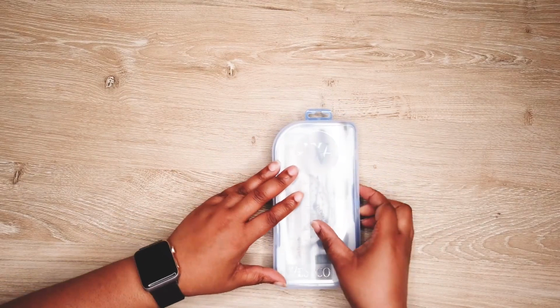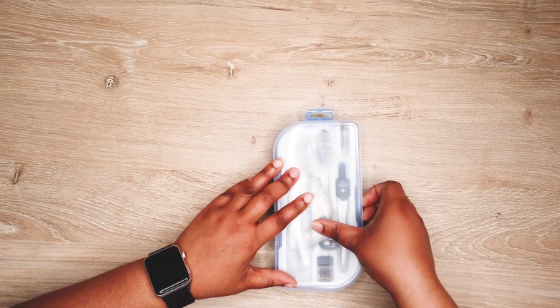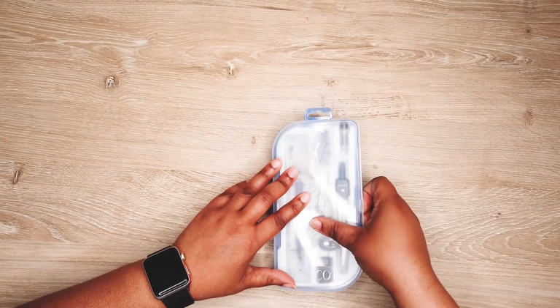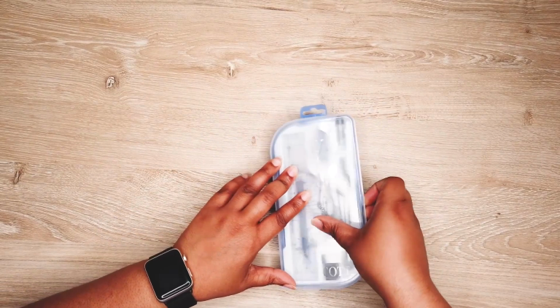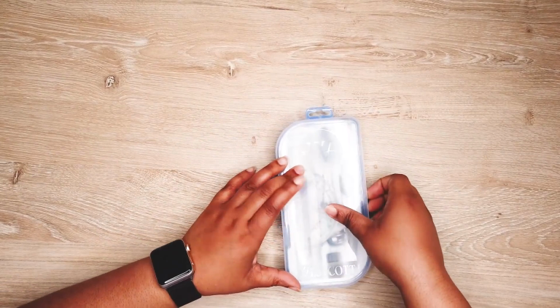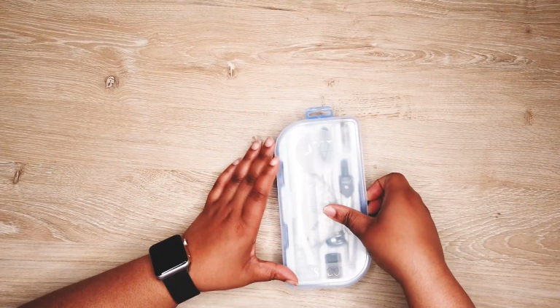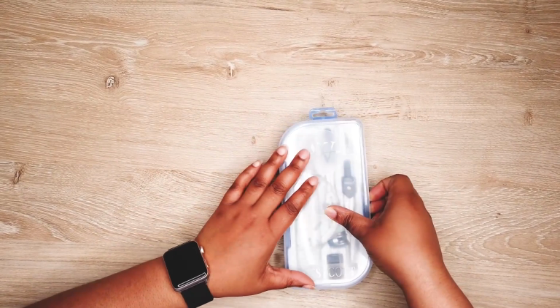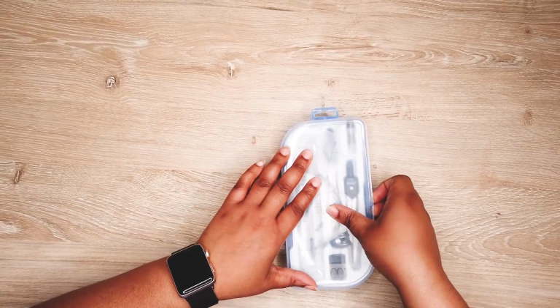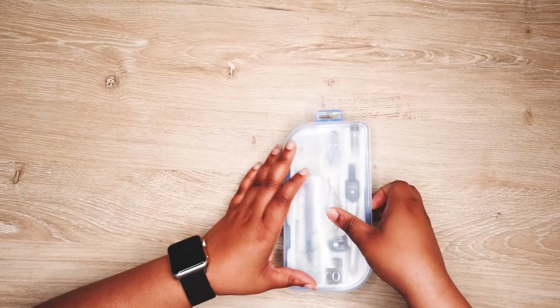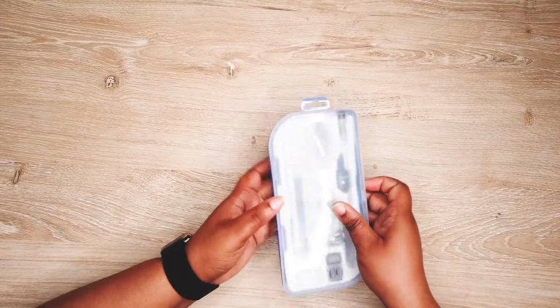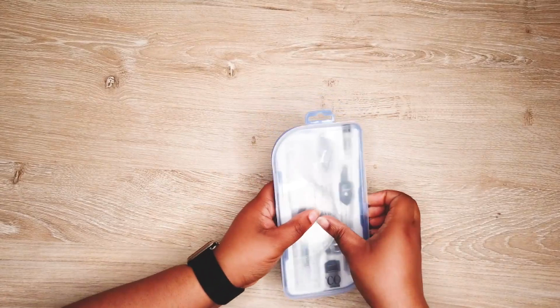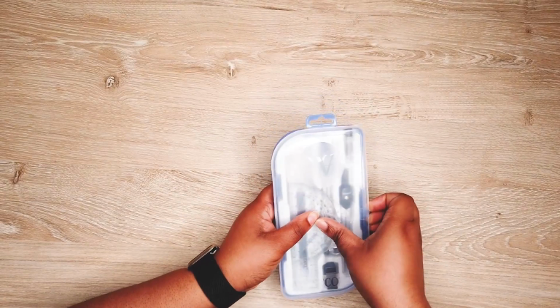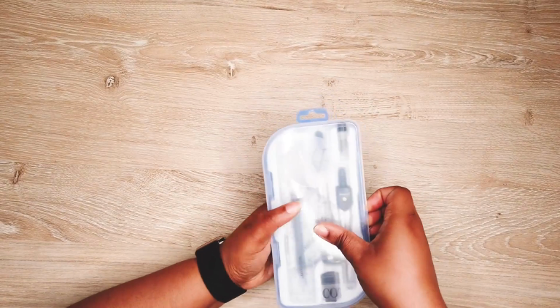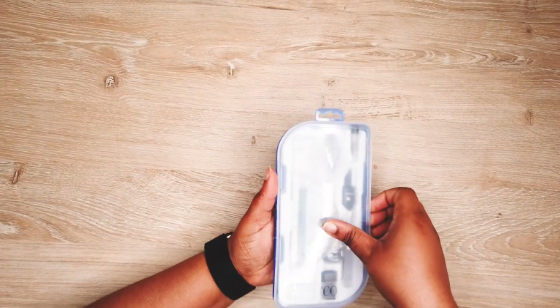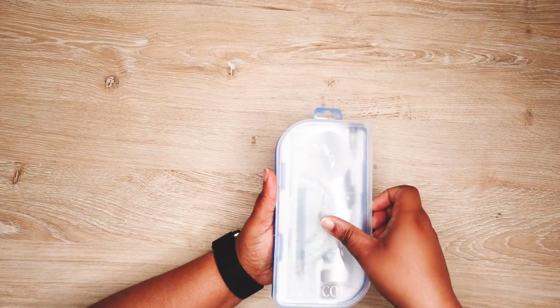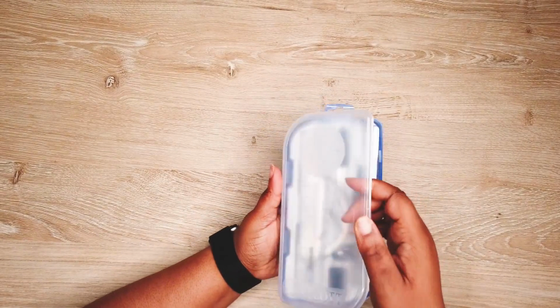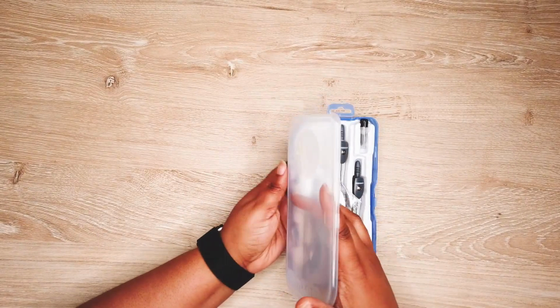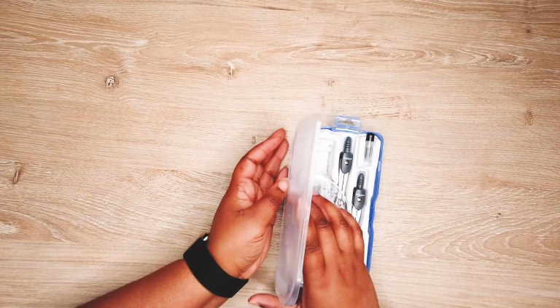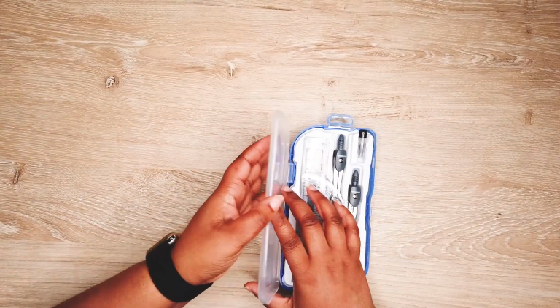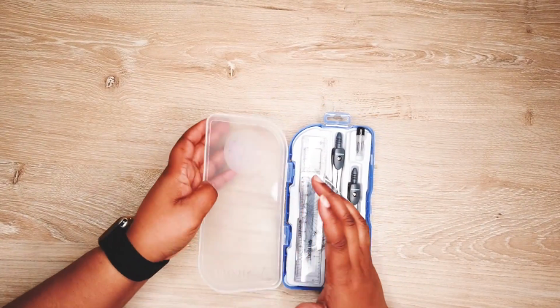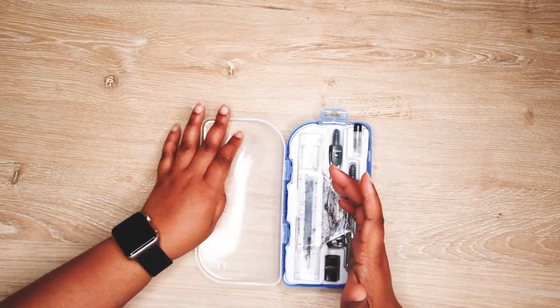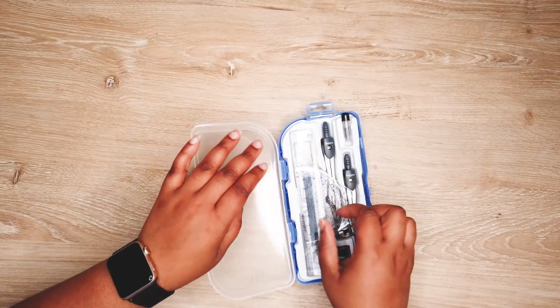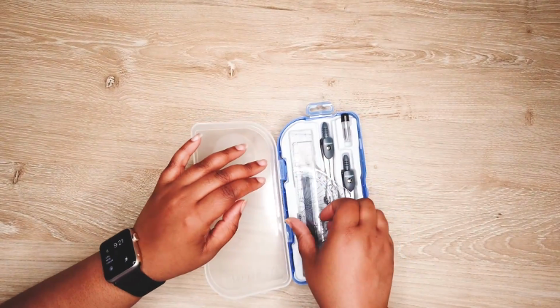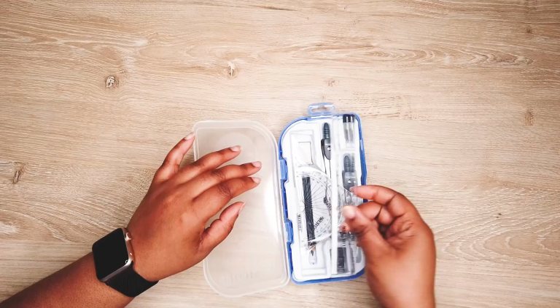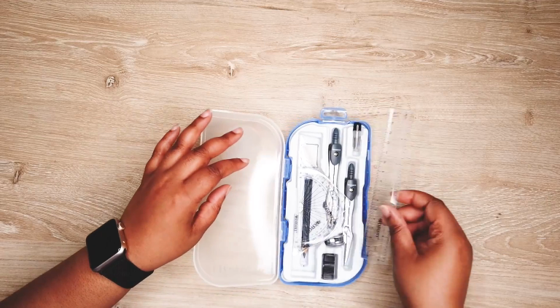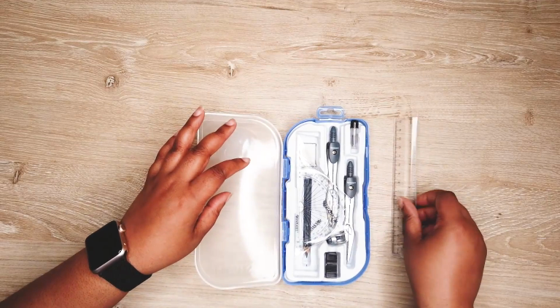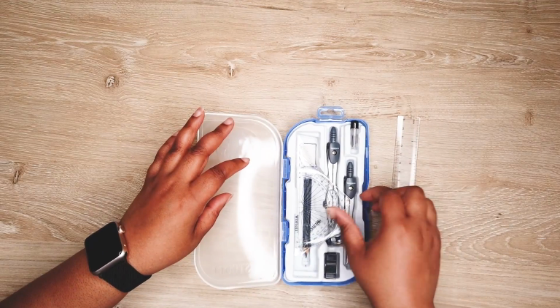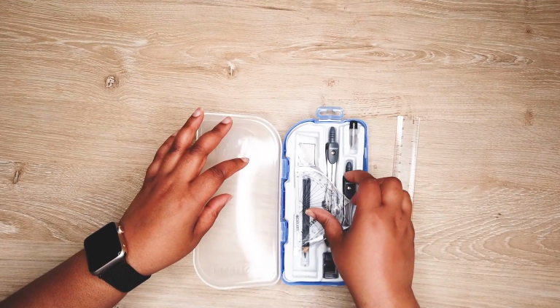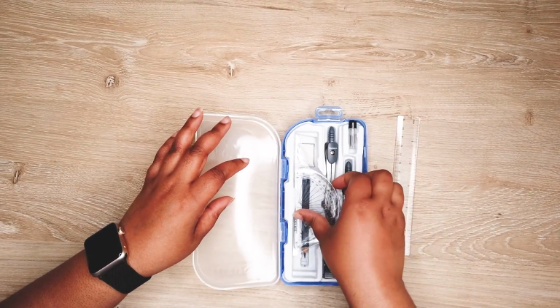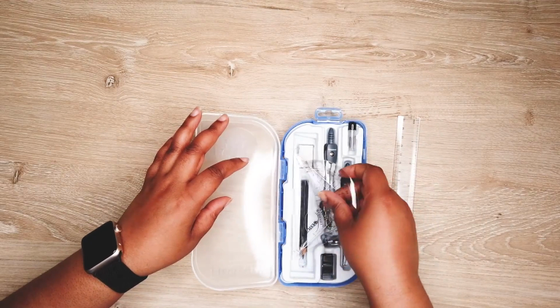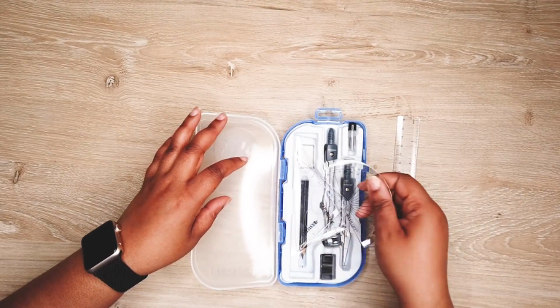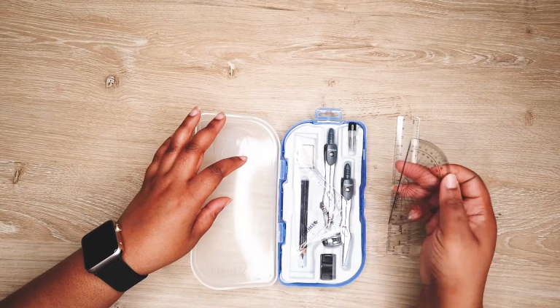This next item is my Westcott drafting kit. I call it a drafting kit because I used to take drafting classes, but it's kind of like a math kit is what they call it.